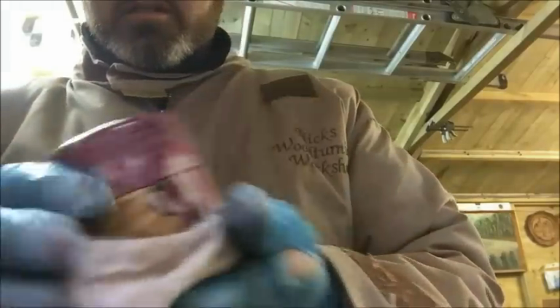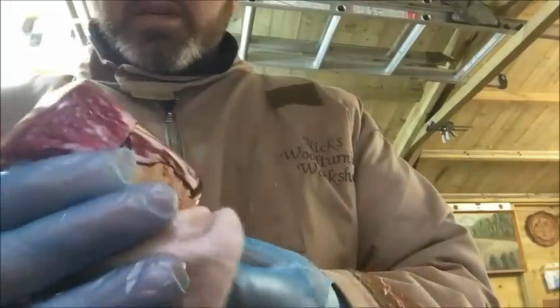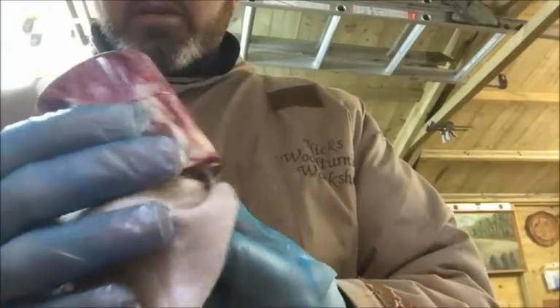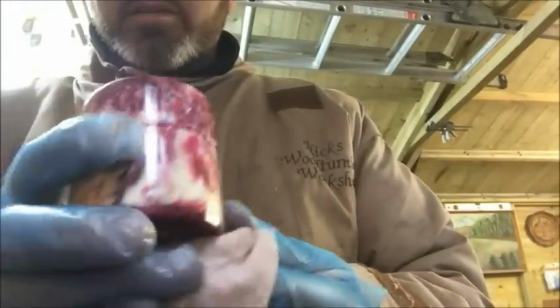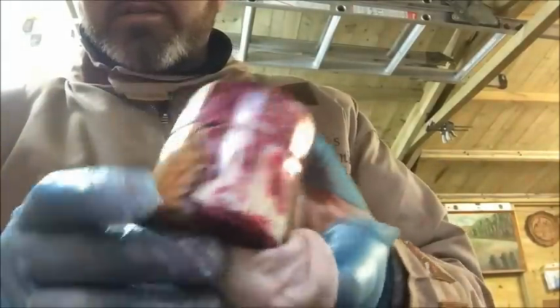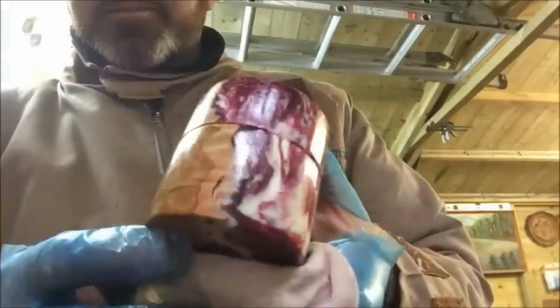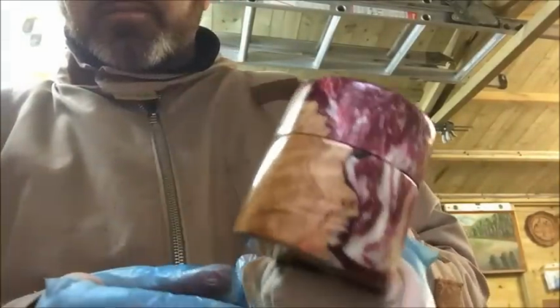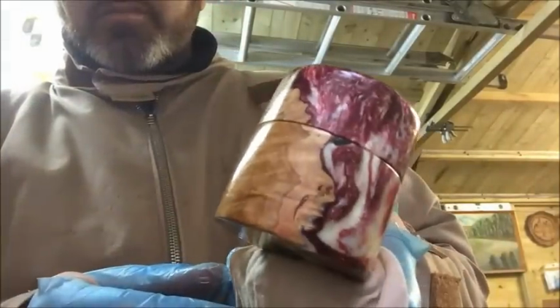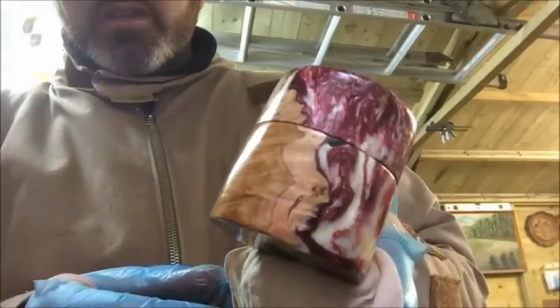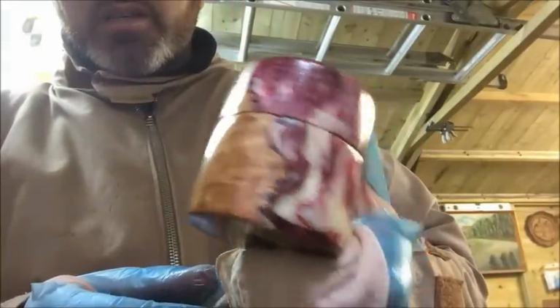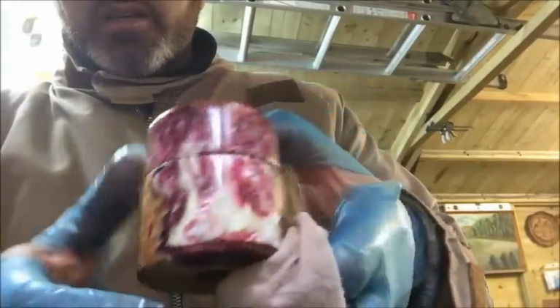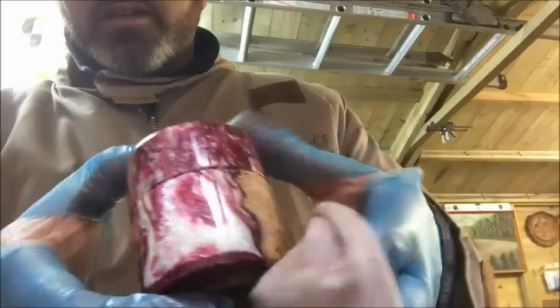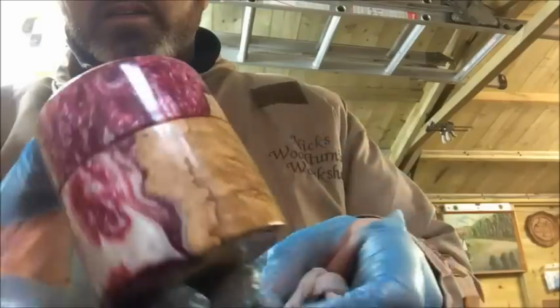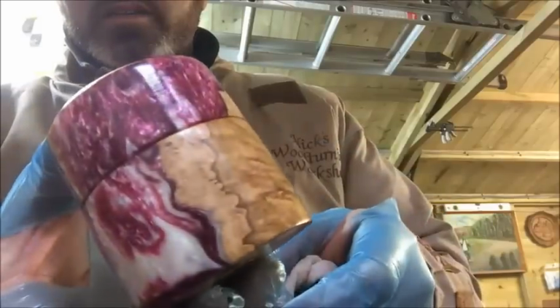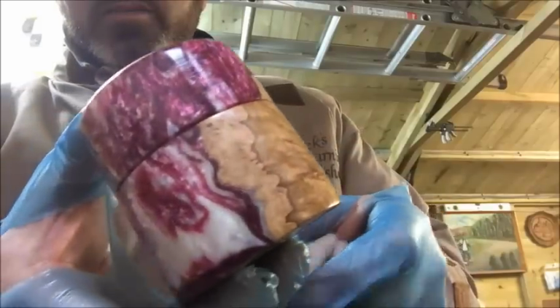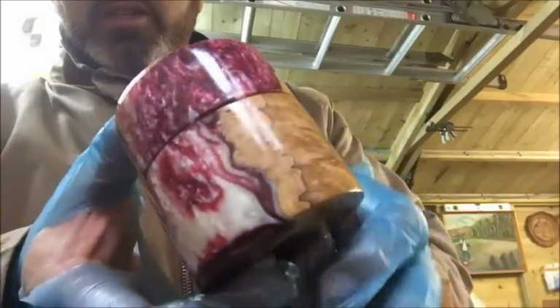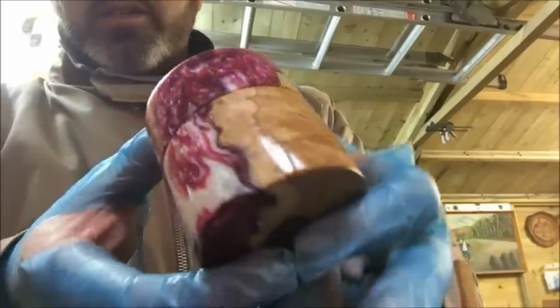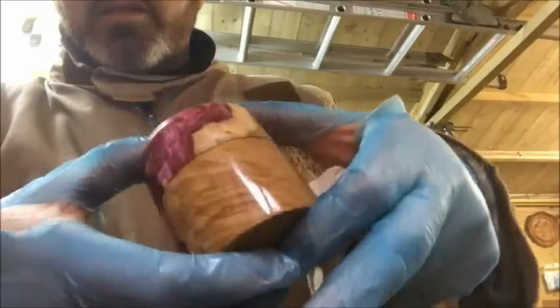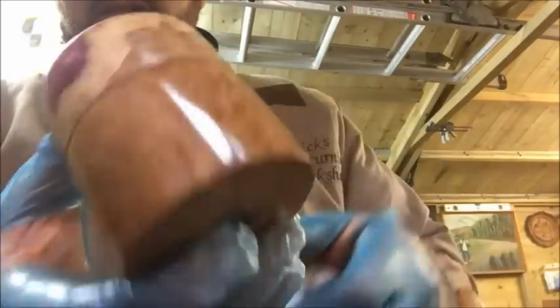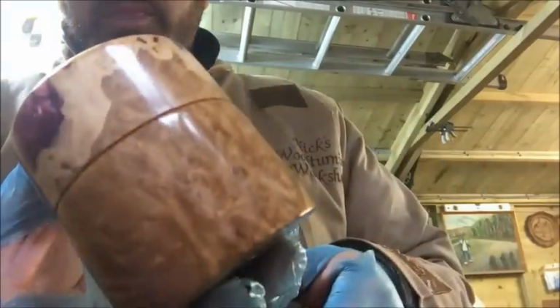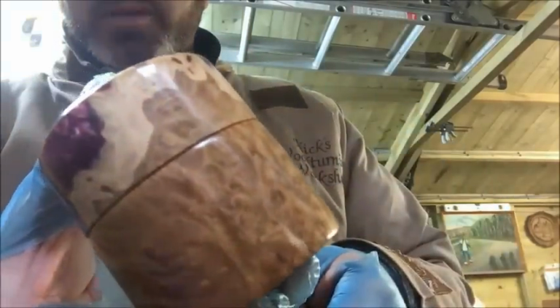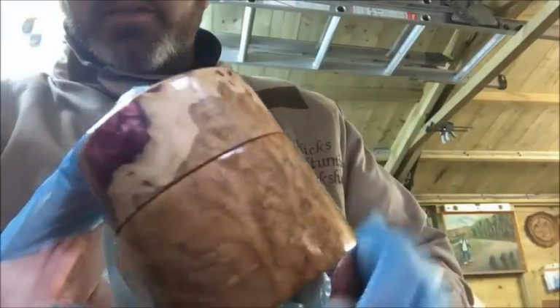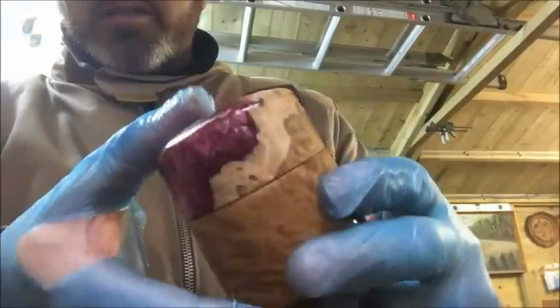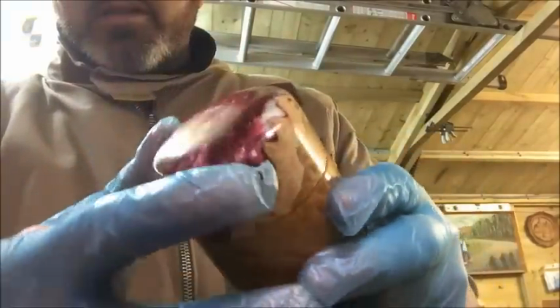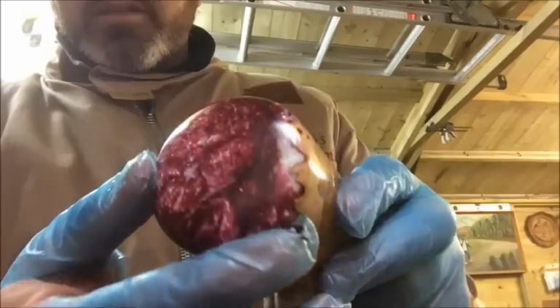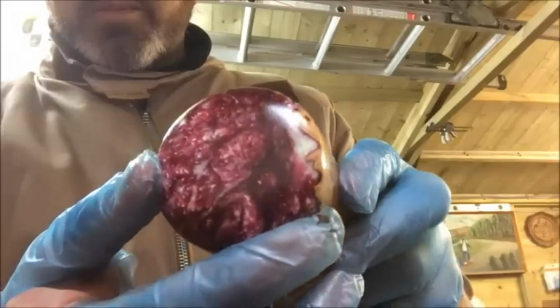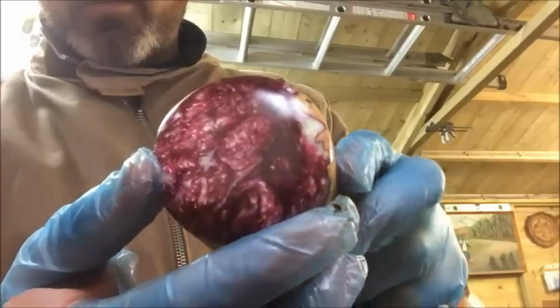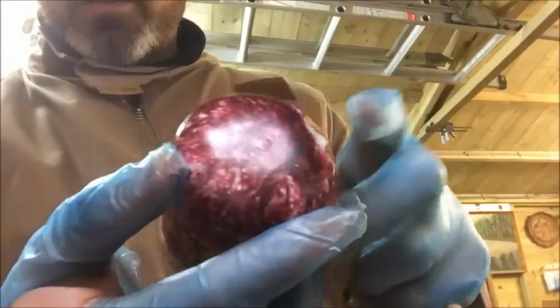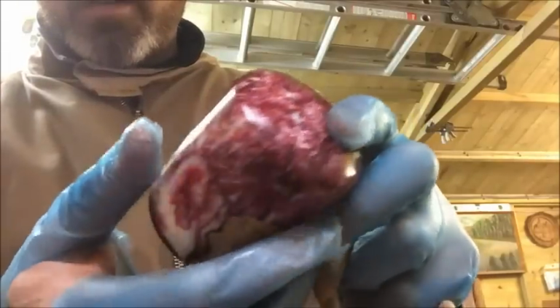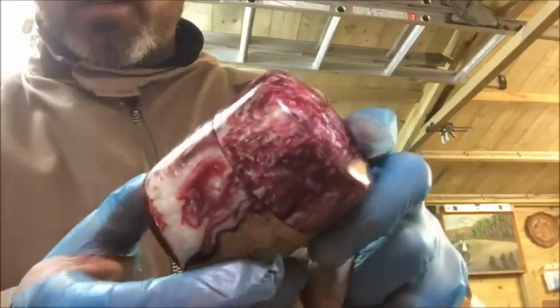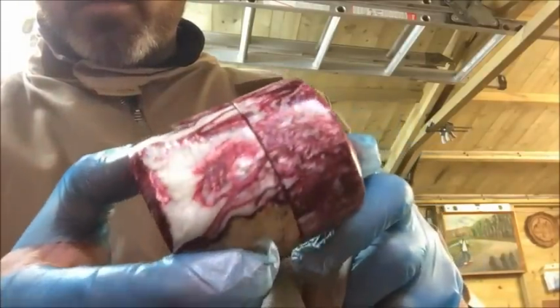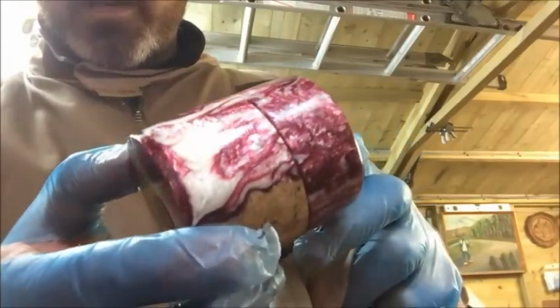And there we go — there's the finished piece. This stabilized wood looks pretty amazing.